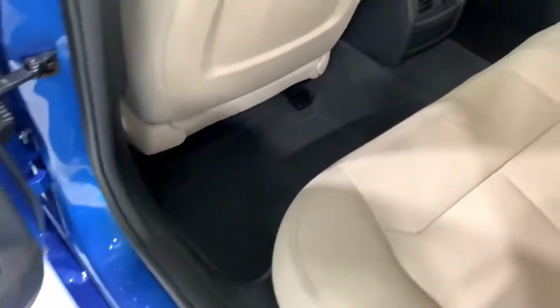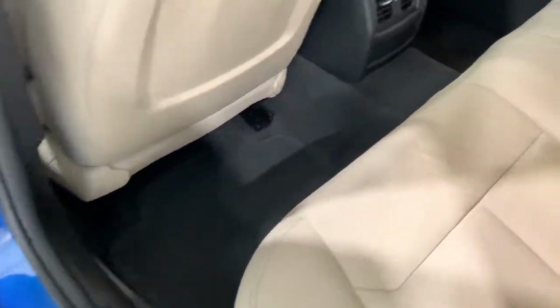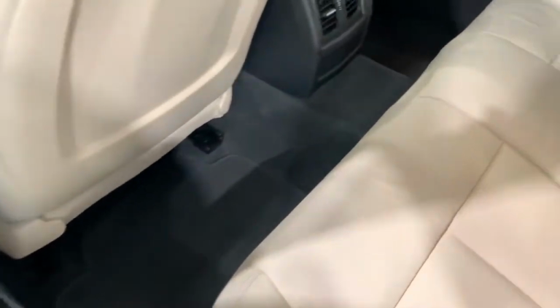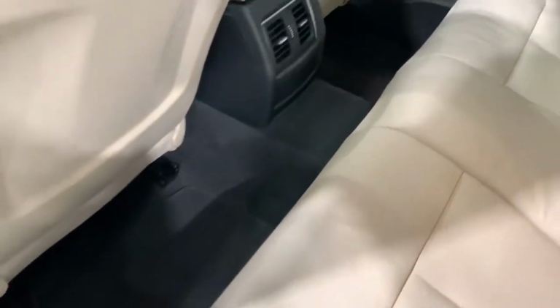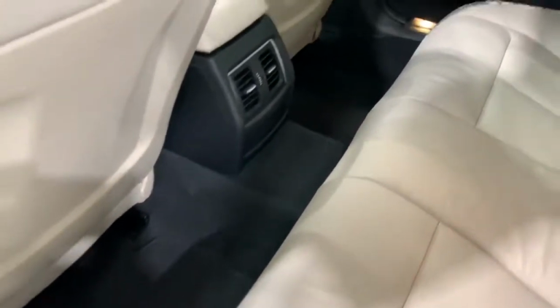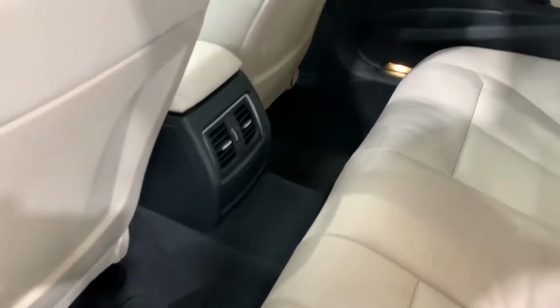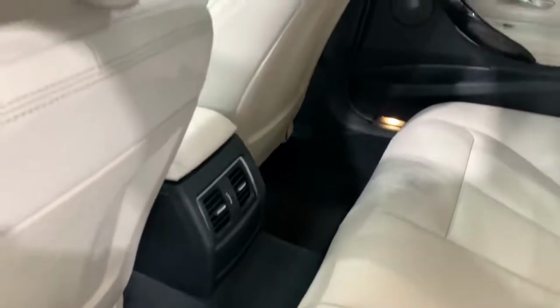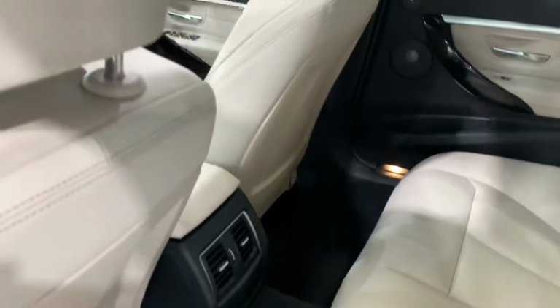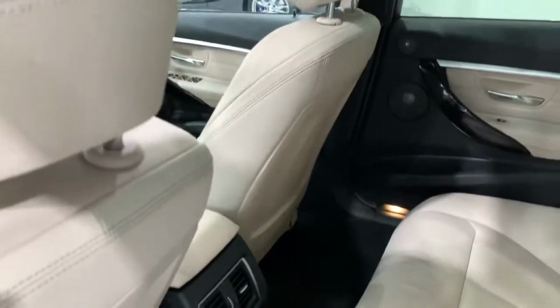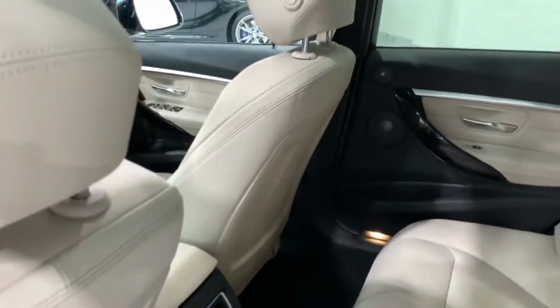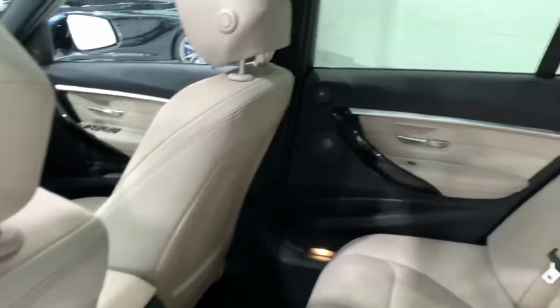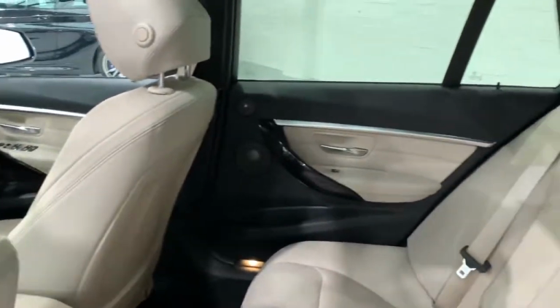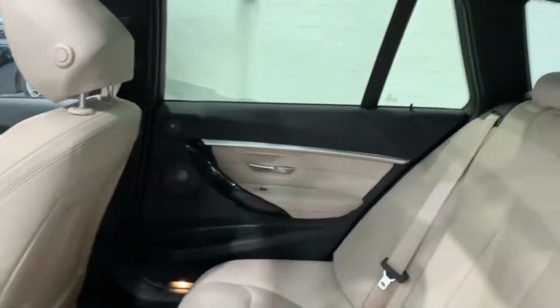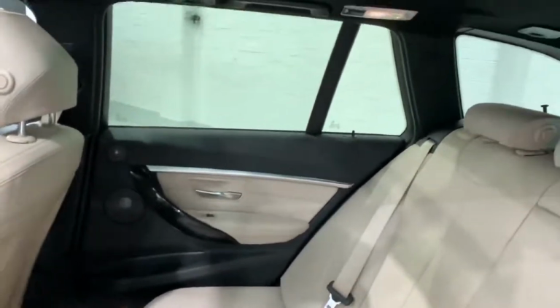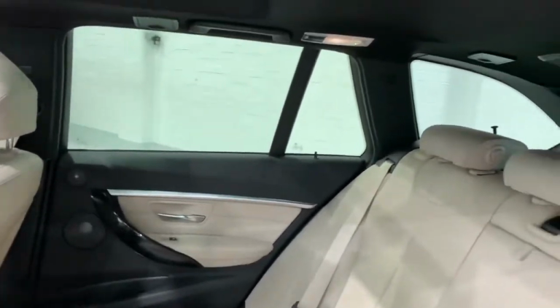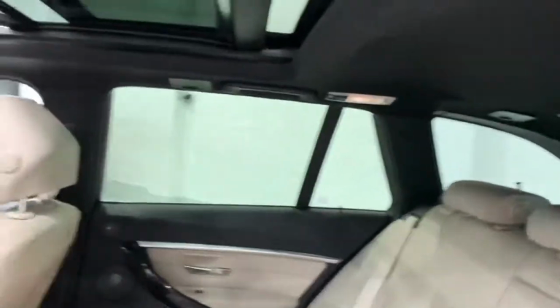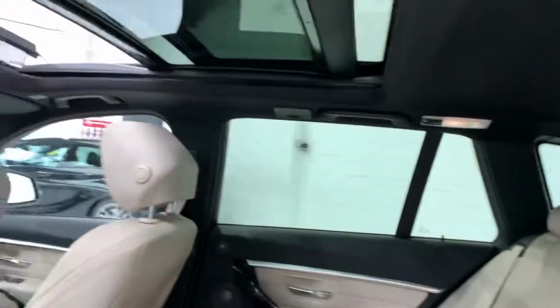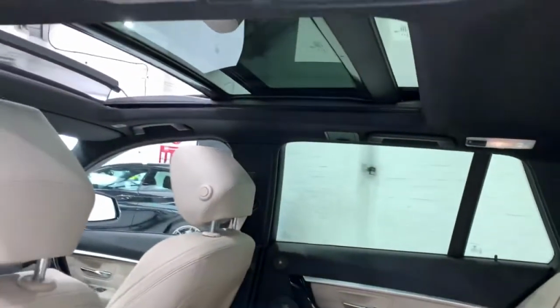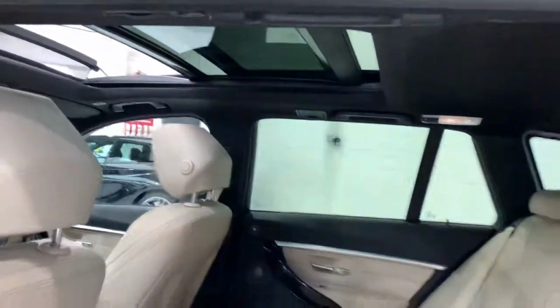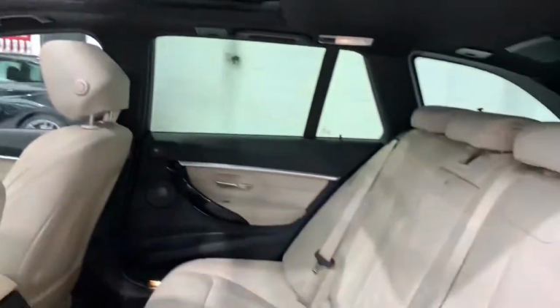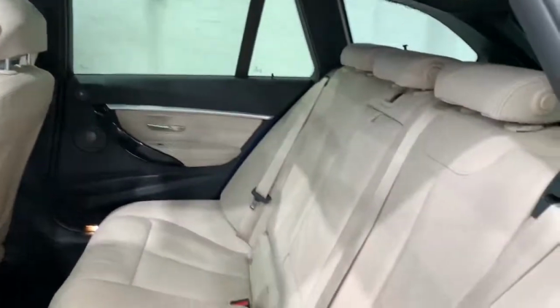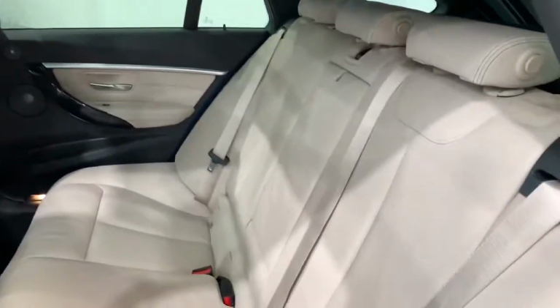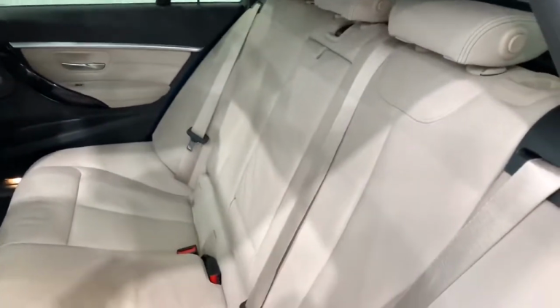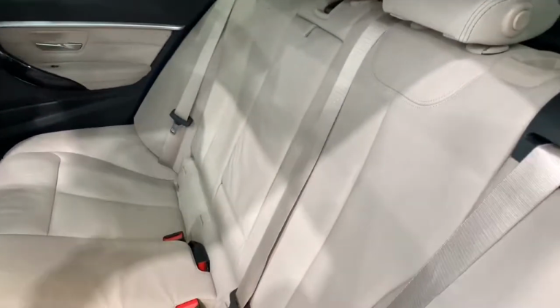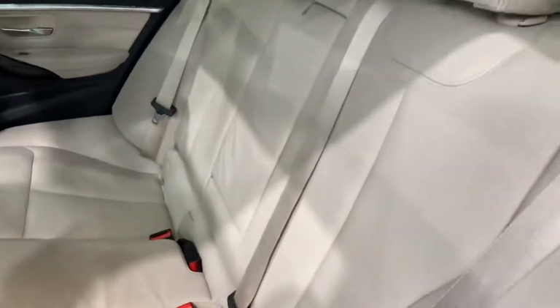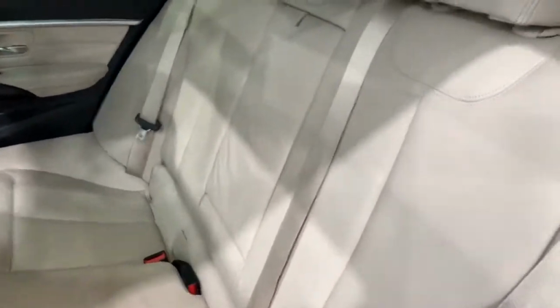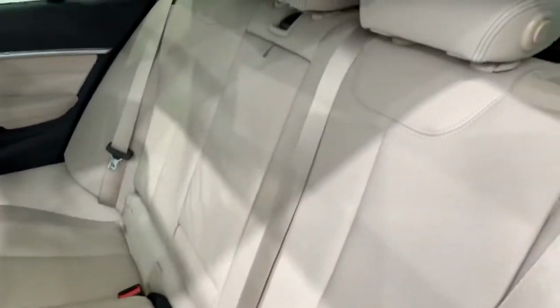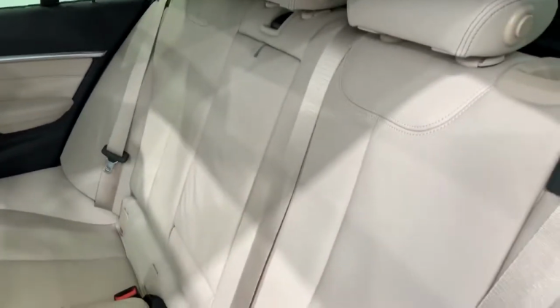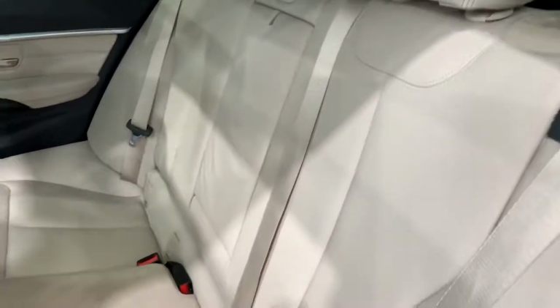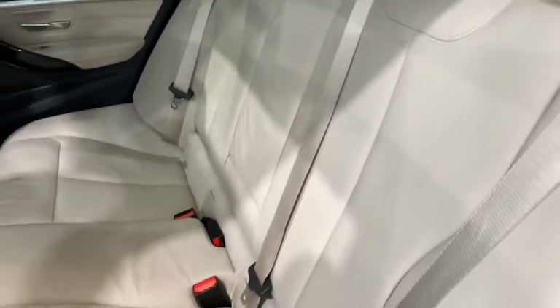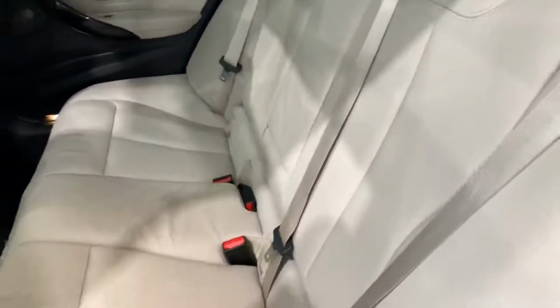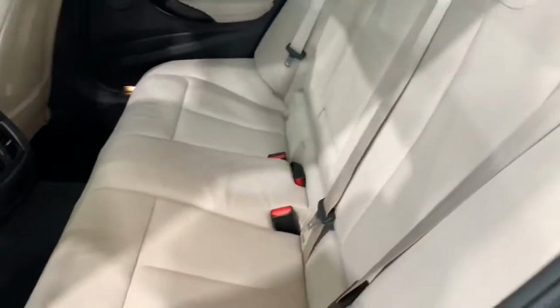In the rear of the car, all black carpets with a nice contrast with the Dakota leather, and there's a centre armrest that comes down with cup holders.